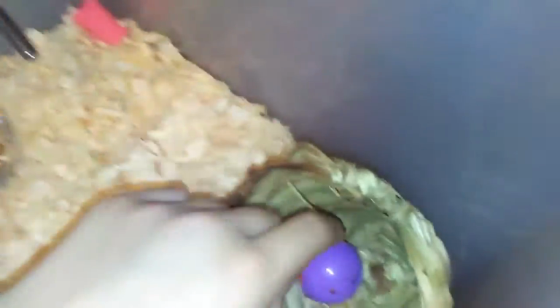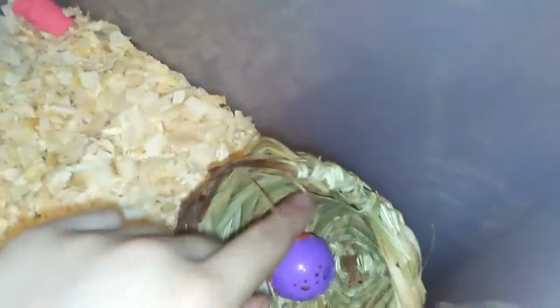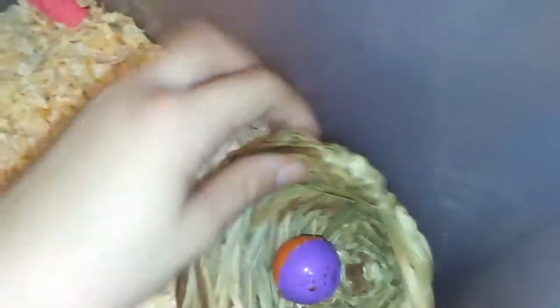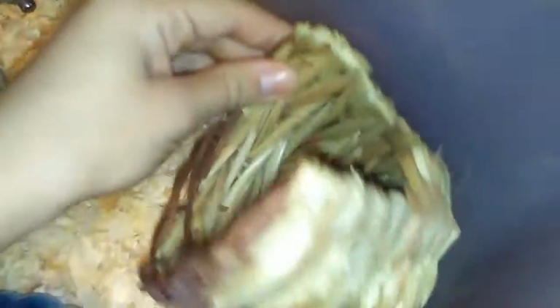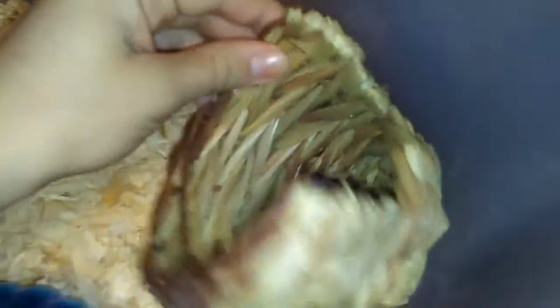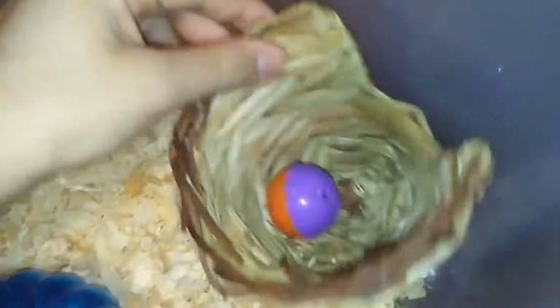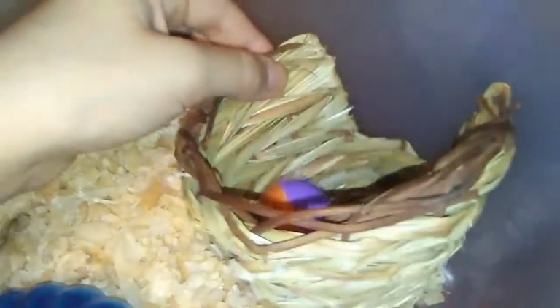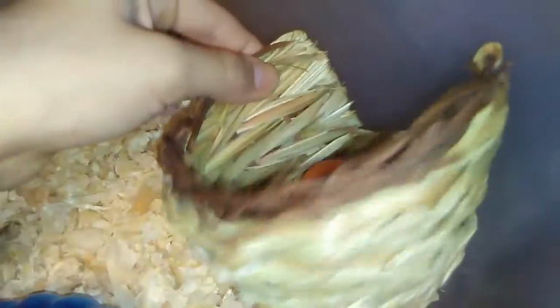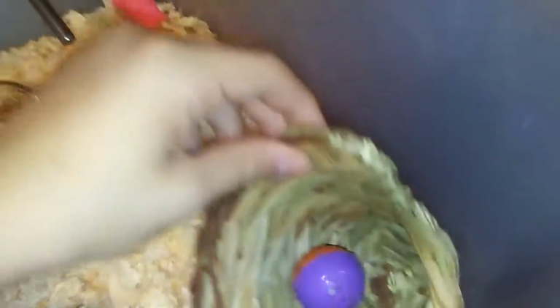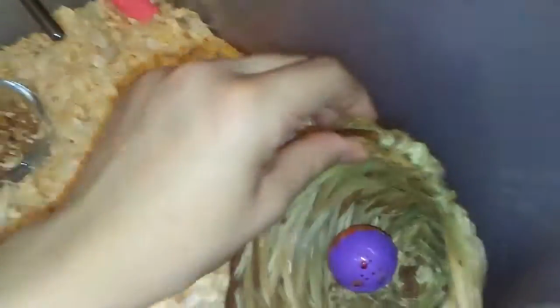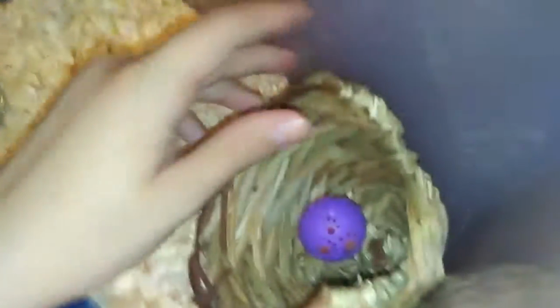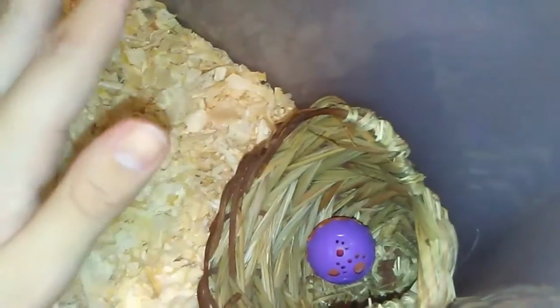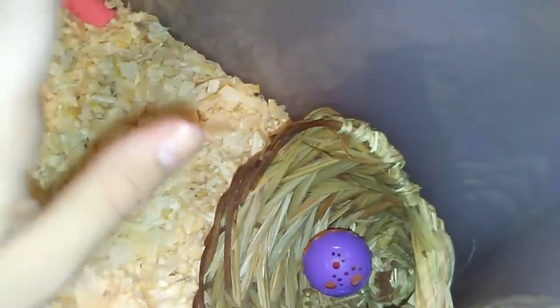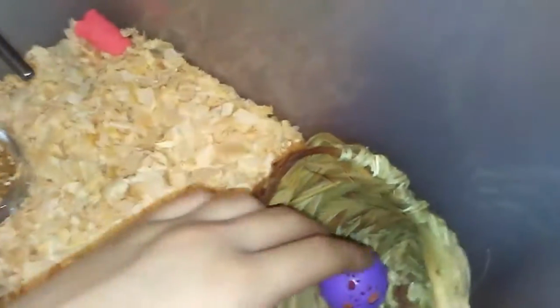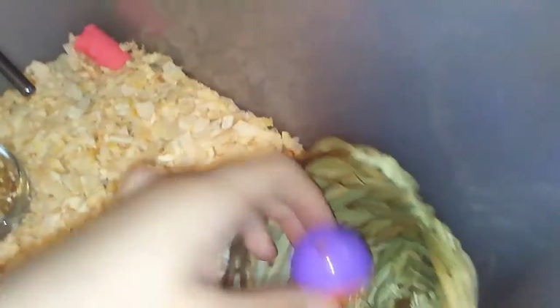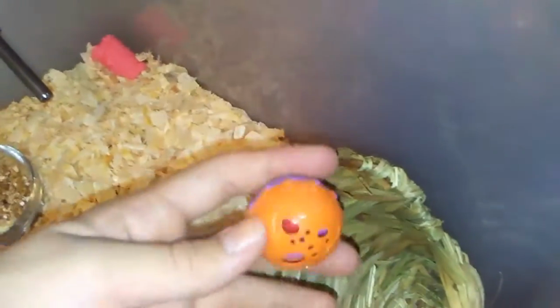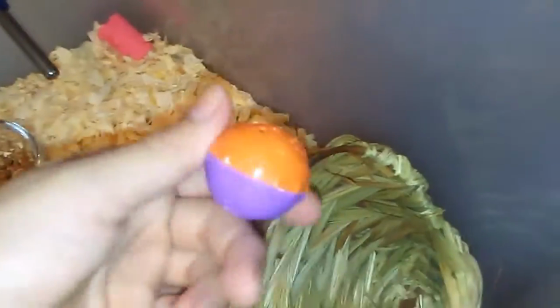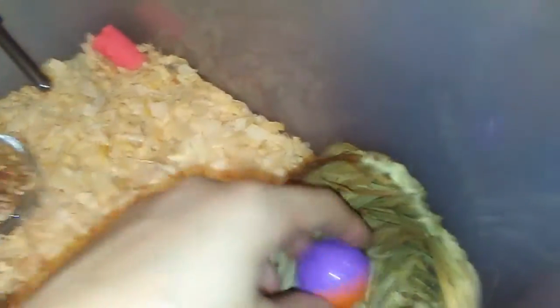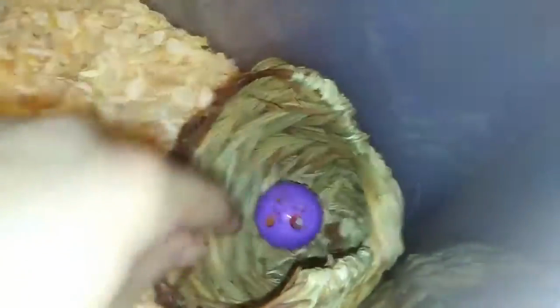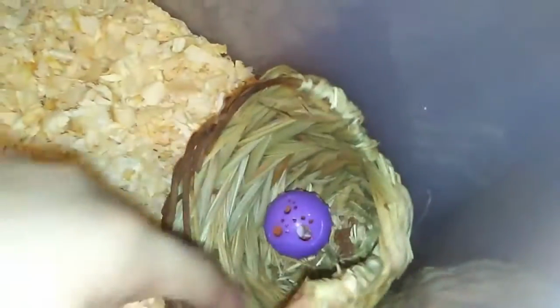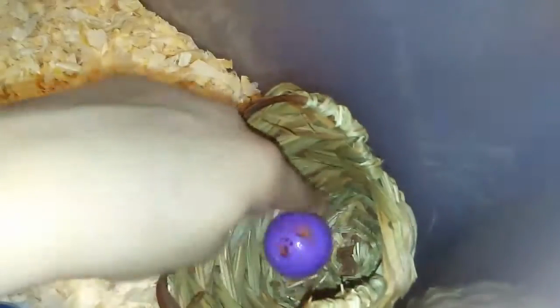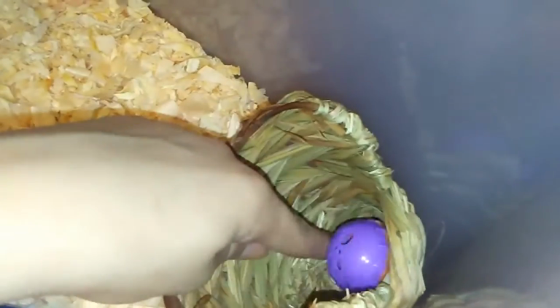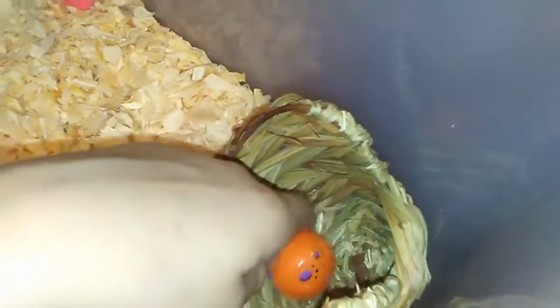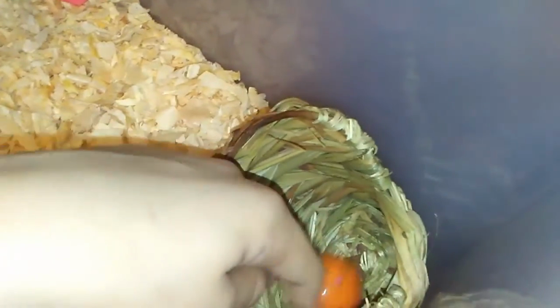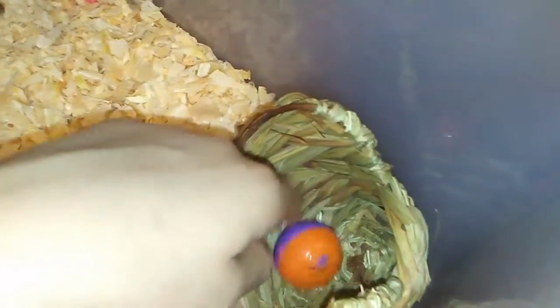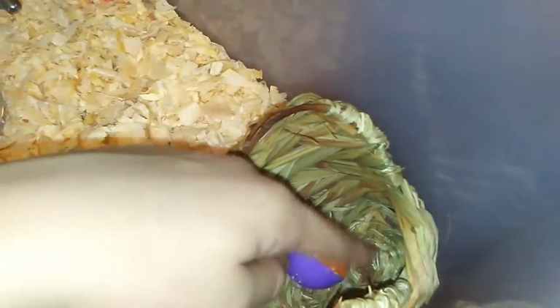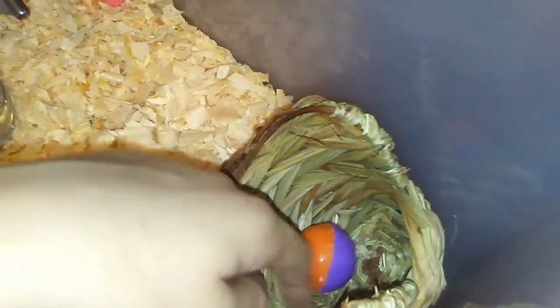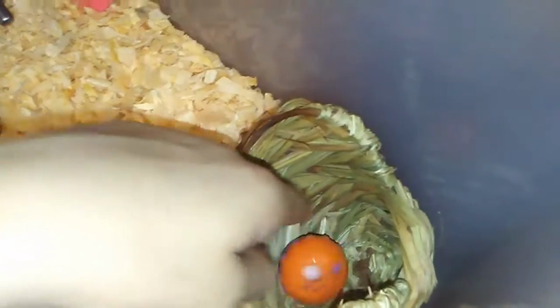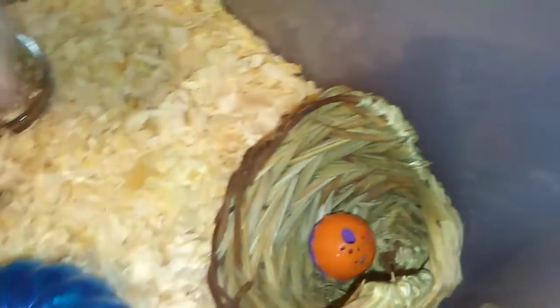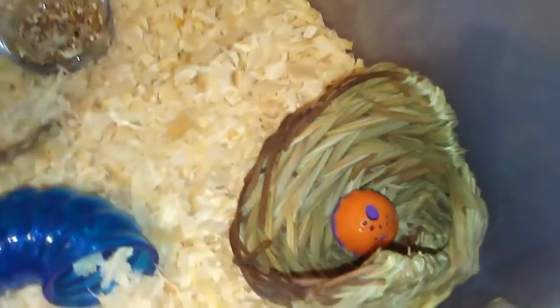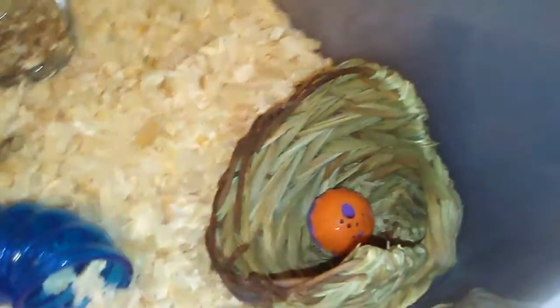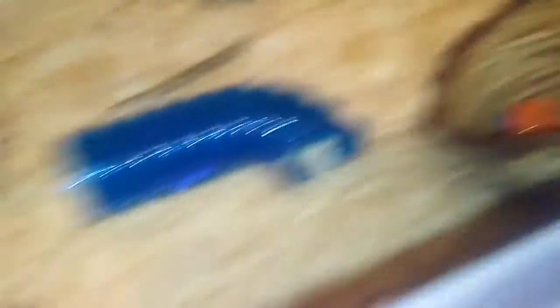Over here he has his edible hut — it's called a Healthy Hut and it's hand-woven. Then he has his little cat toy, and he'll run around in here. That's why it's at this angle — he'll make it spin.